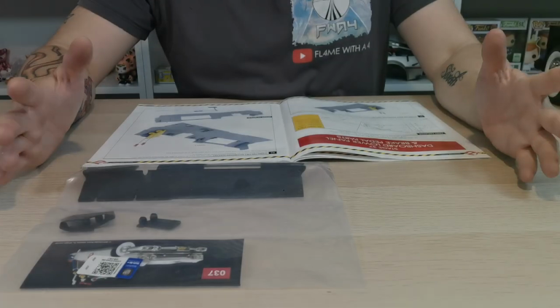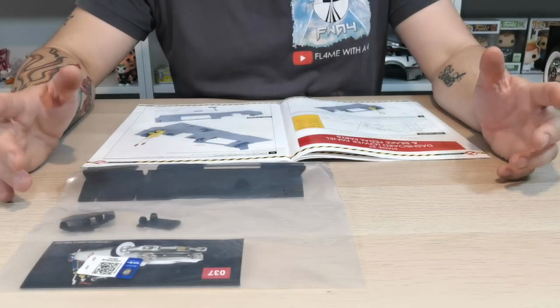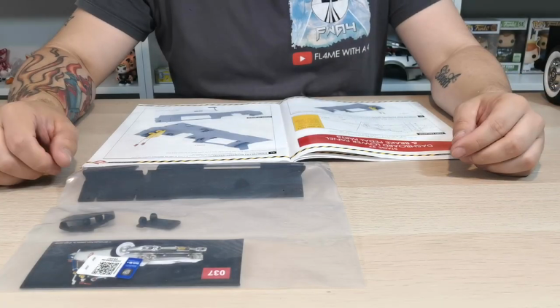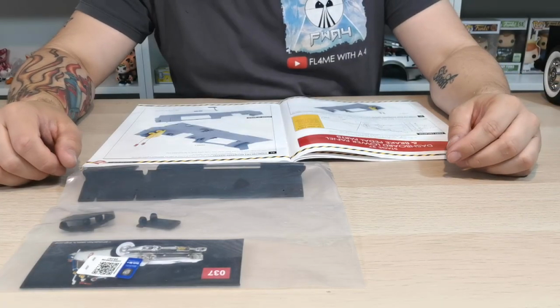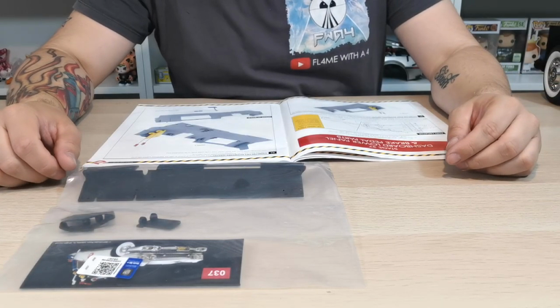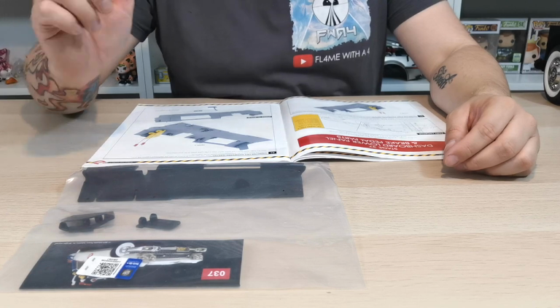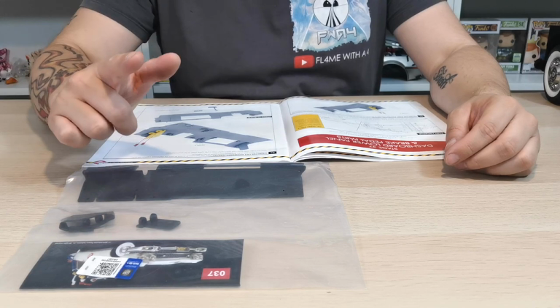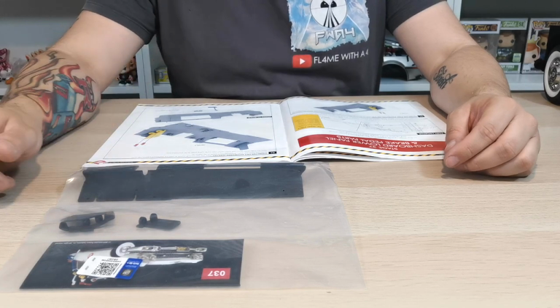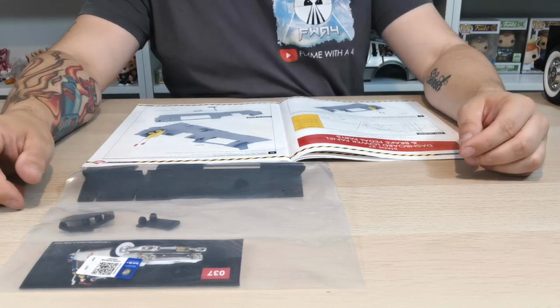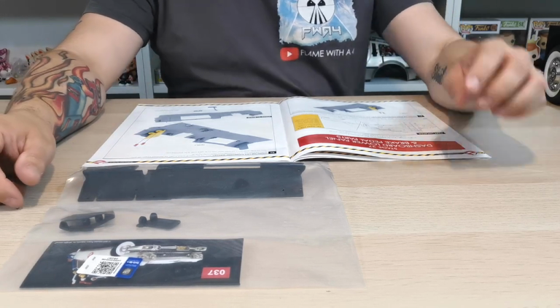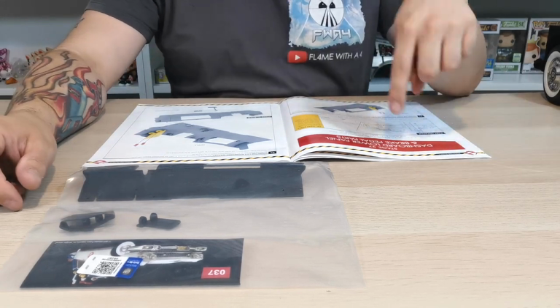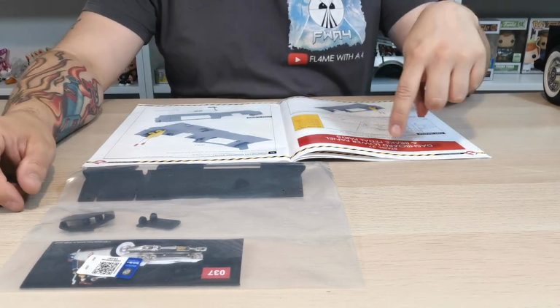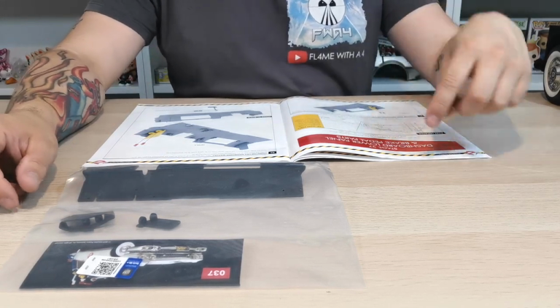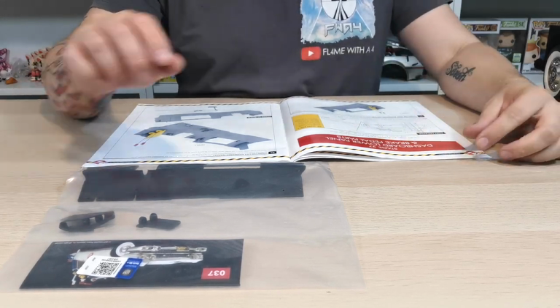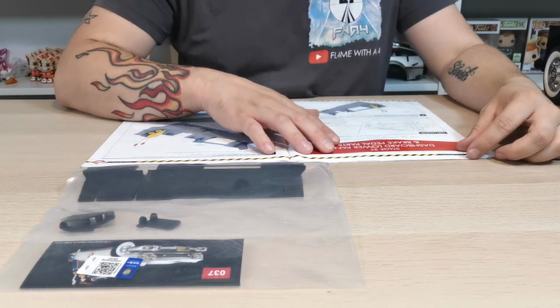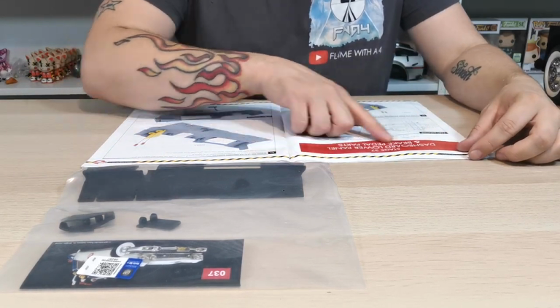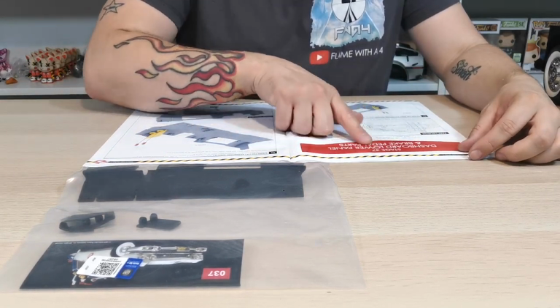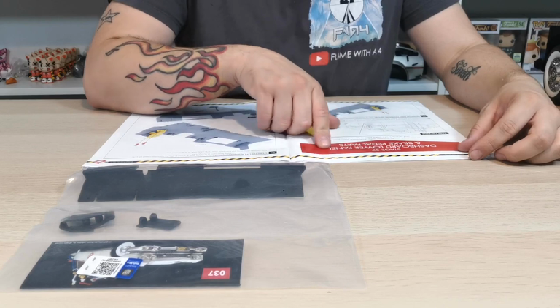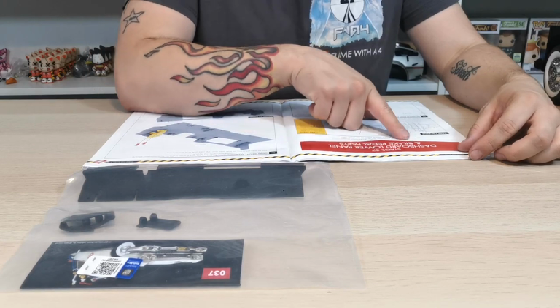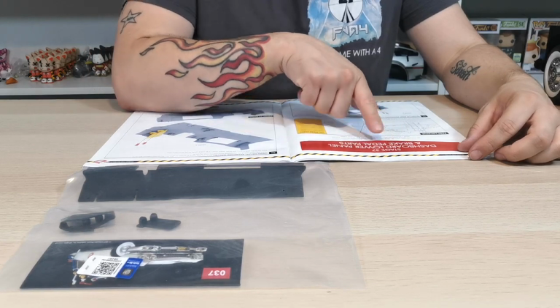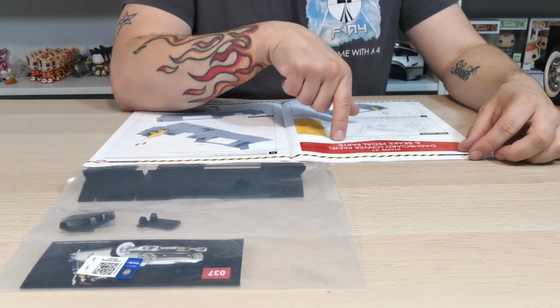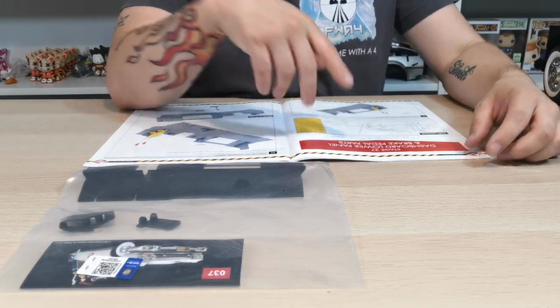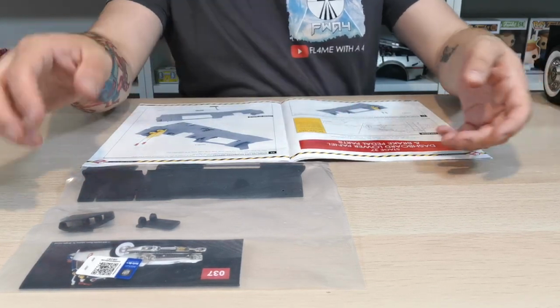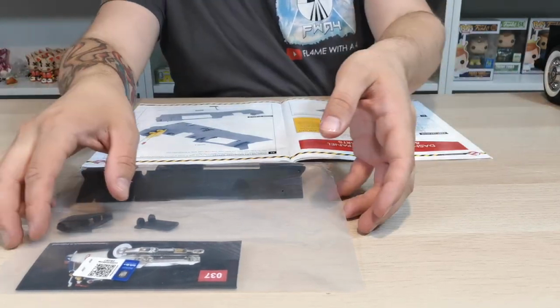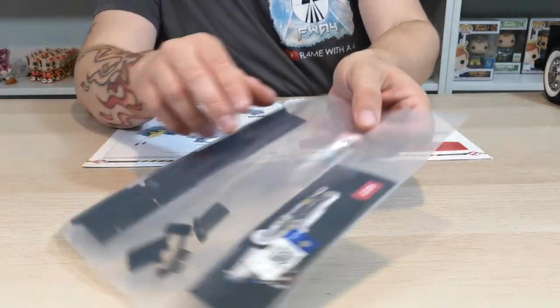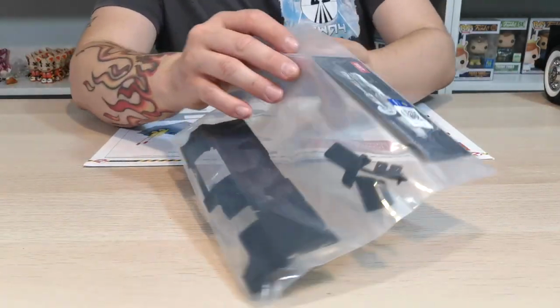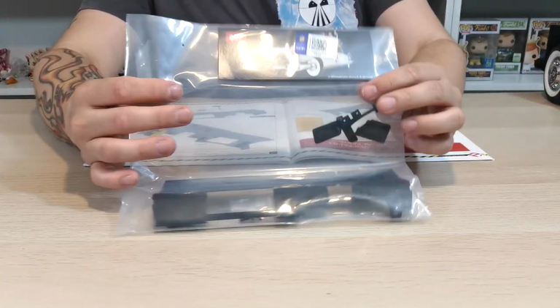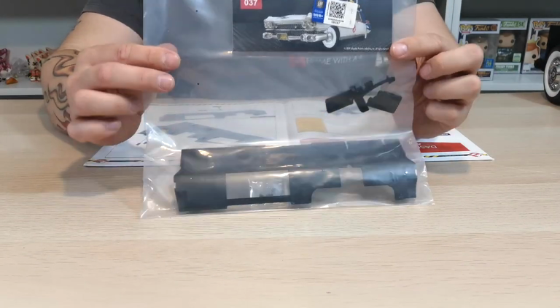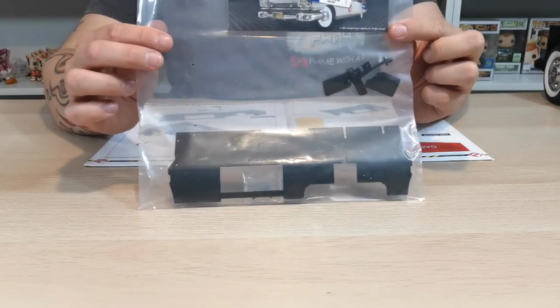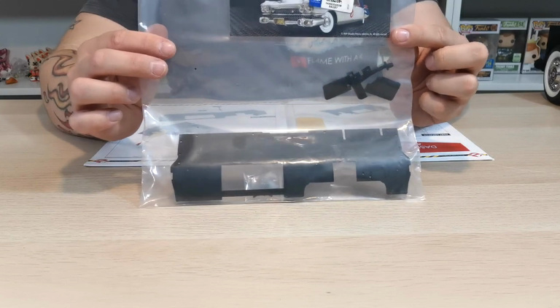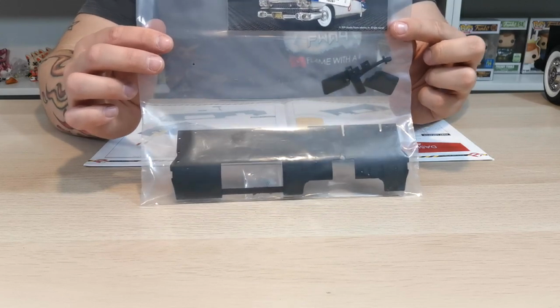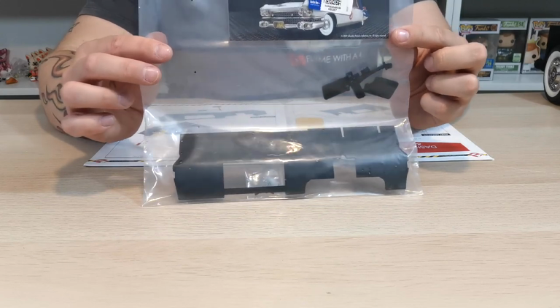What's up guys and welcome to my channel Flame Over 4. In this video we're going to be doing stage 37 of the dashboard lower panel and the brake pedal part. I'm just gonna go grab these out the bag so this is what they should look like.